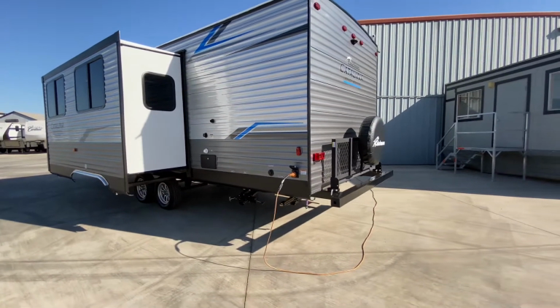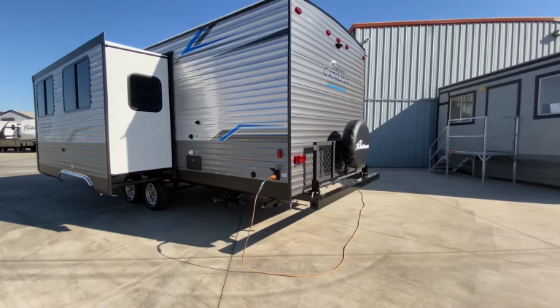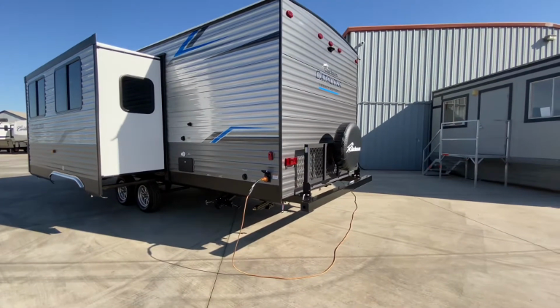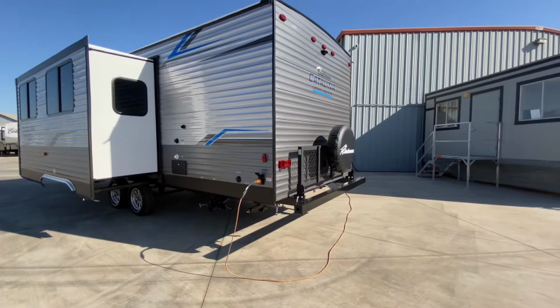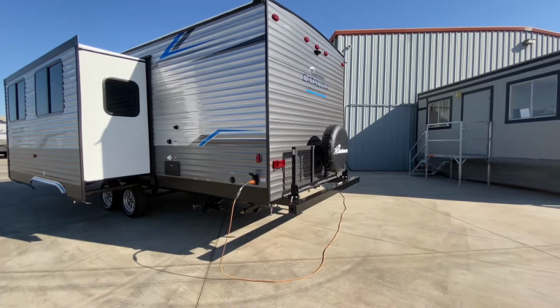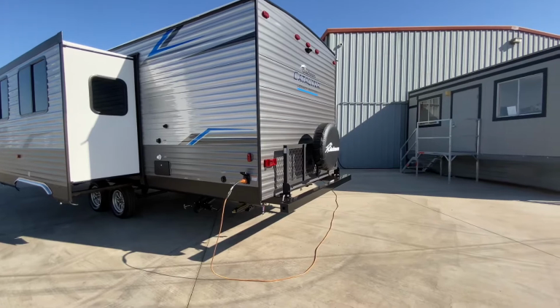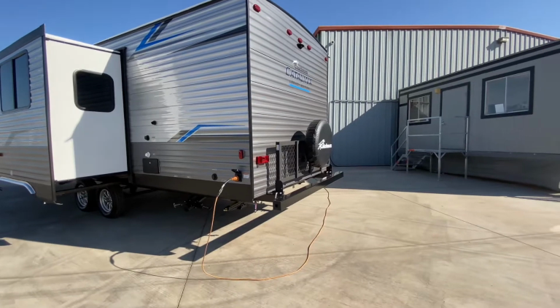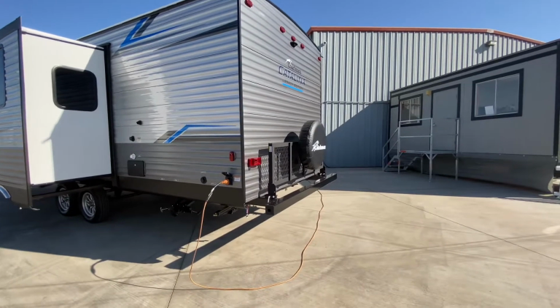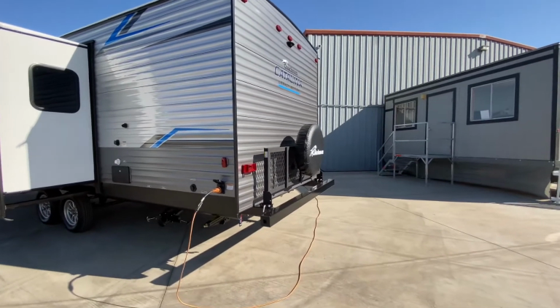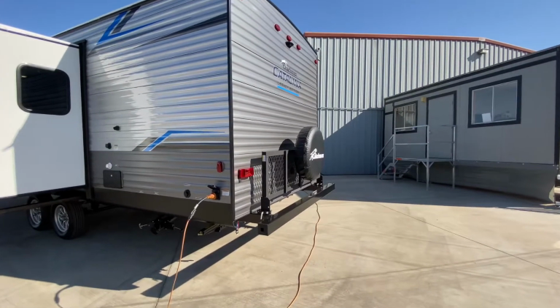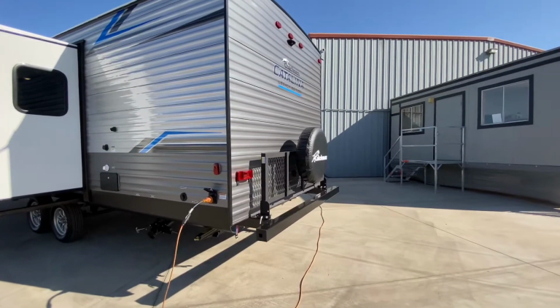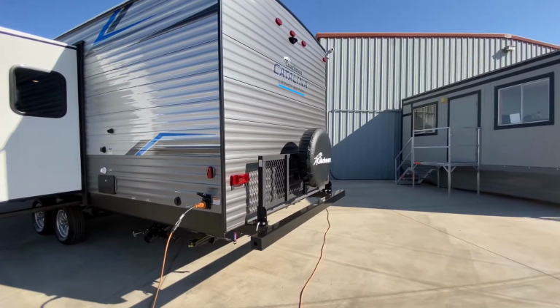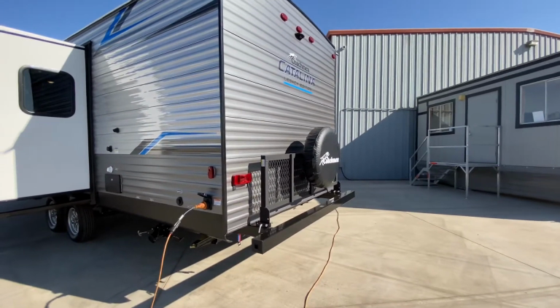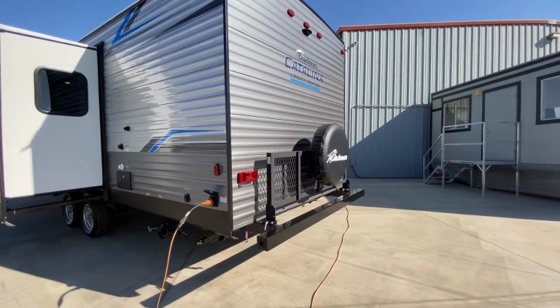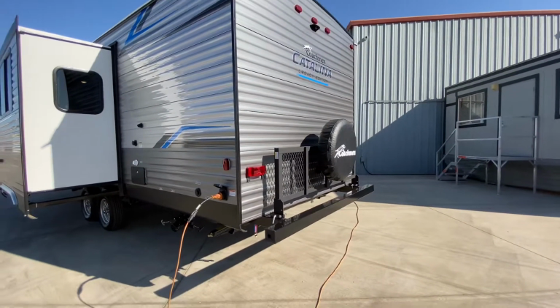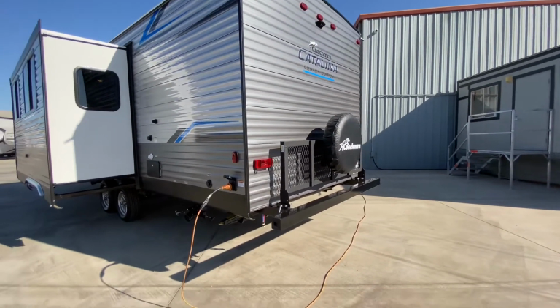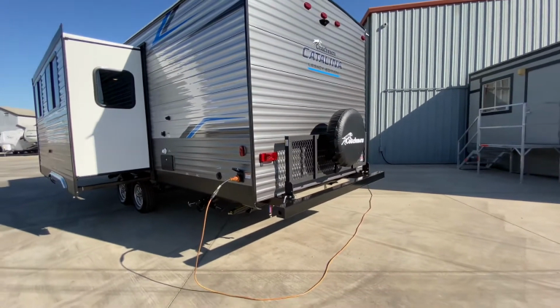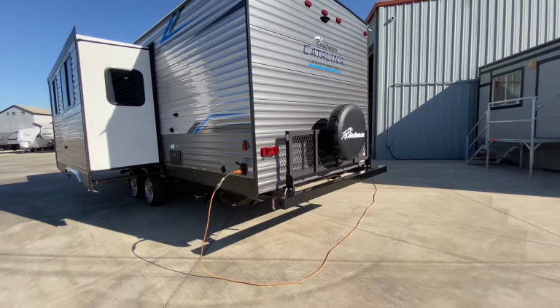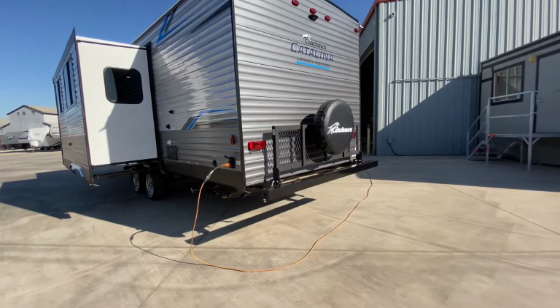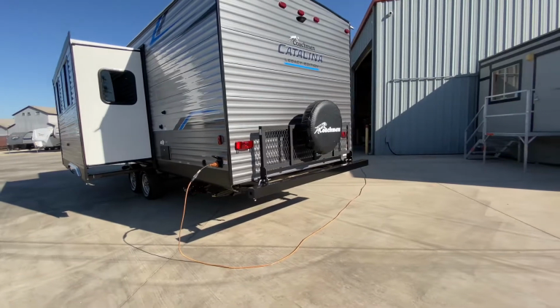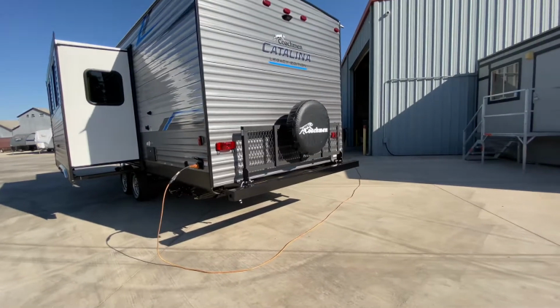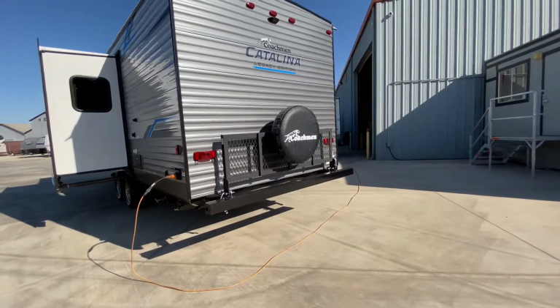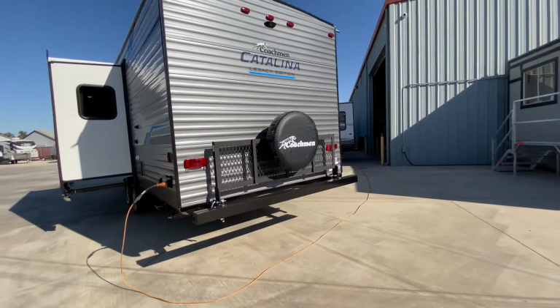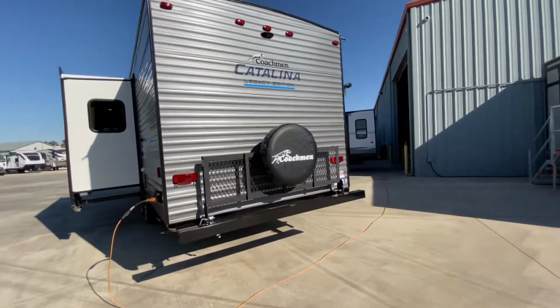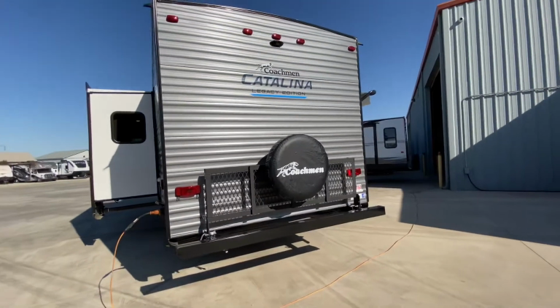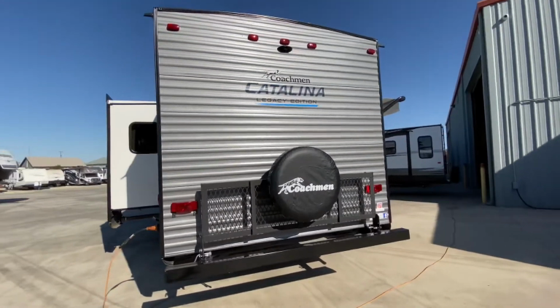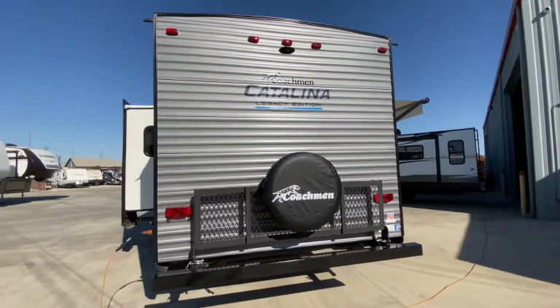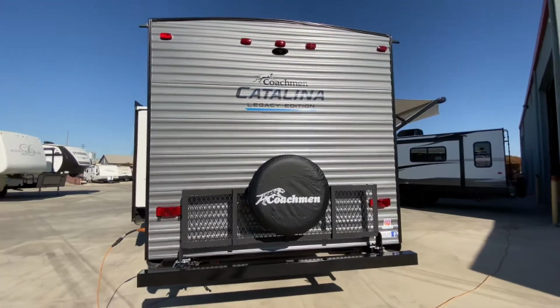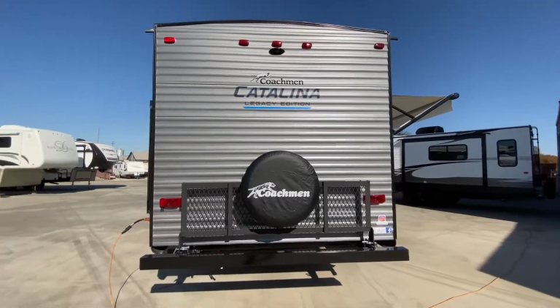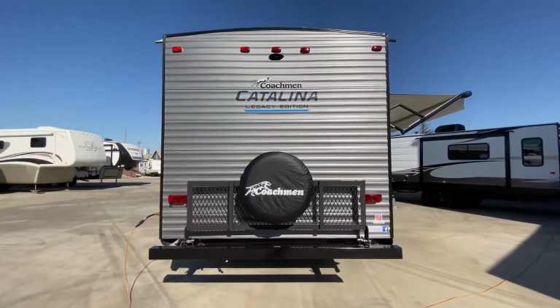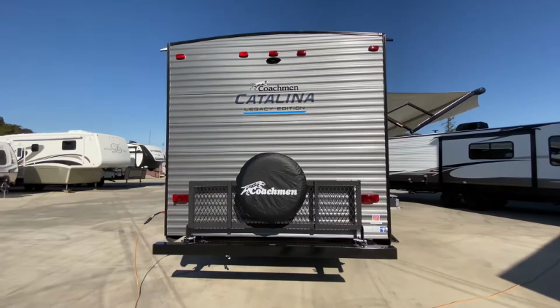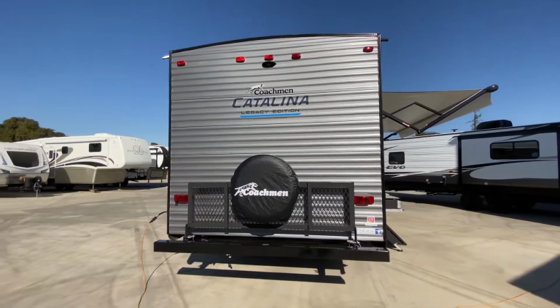We have our flip down luggage rack here on the back bumper, so you can lower that down and put all your bikes, firewood, whatever you want on it. There's our other two stabilization jacks here on back. There's our Coachman Catalina — this is the Legacy Edition.